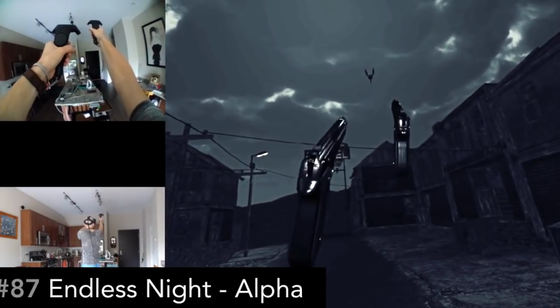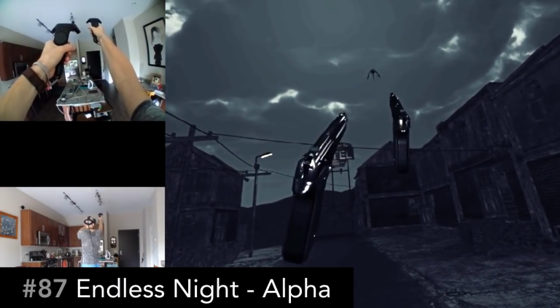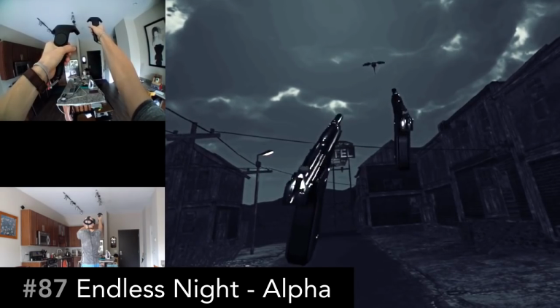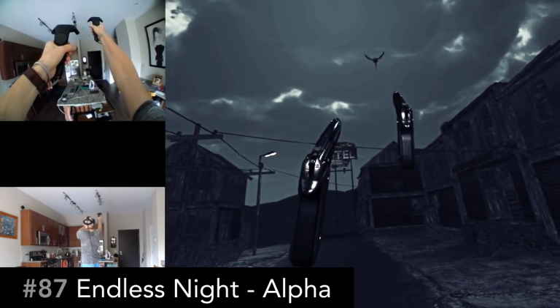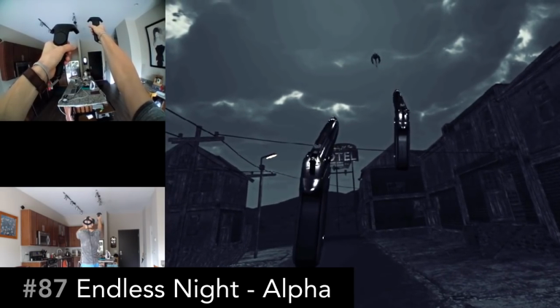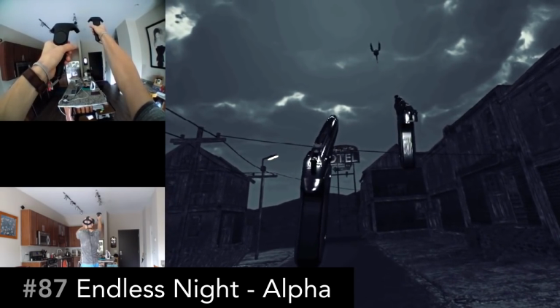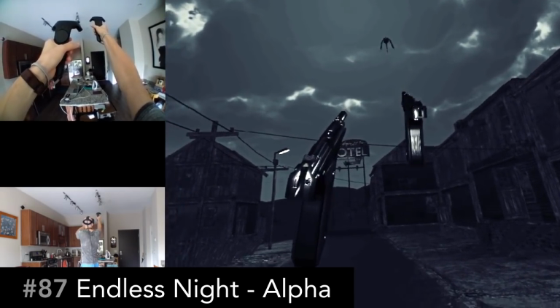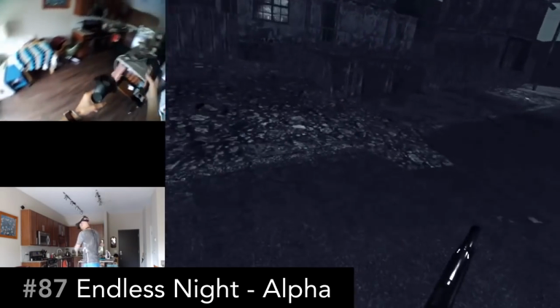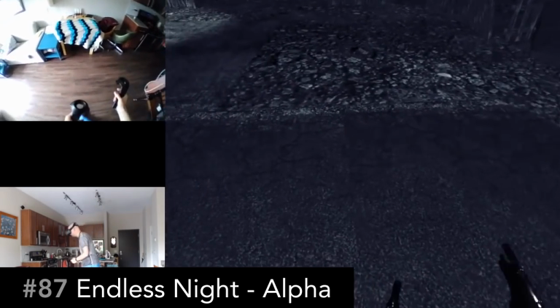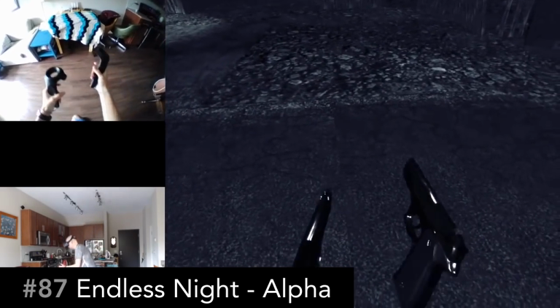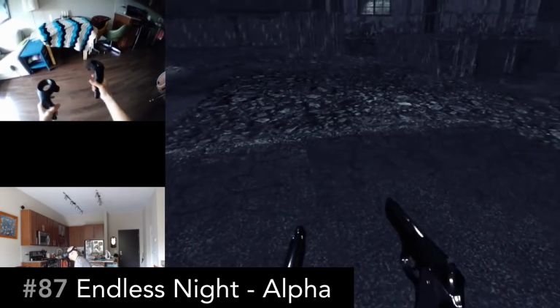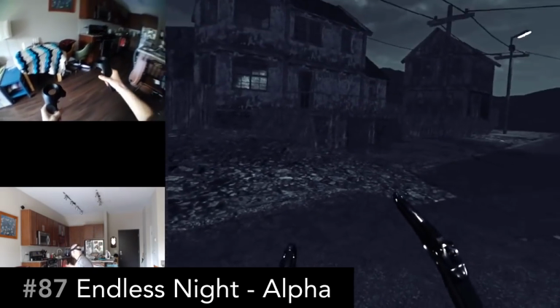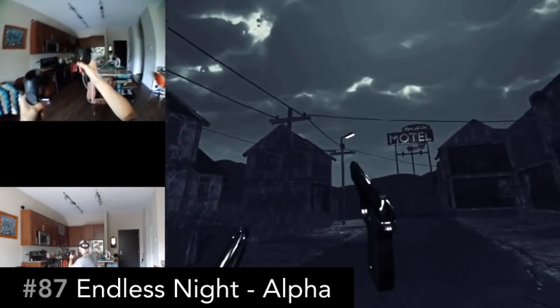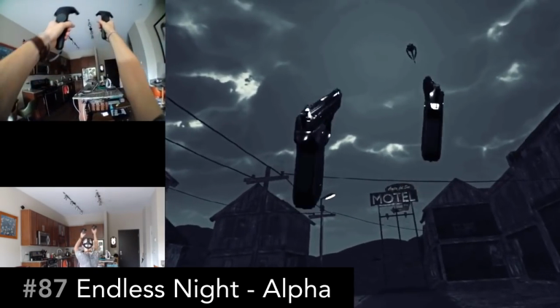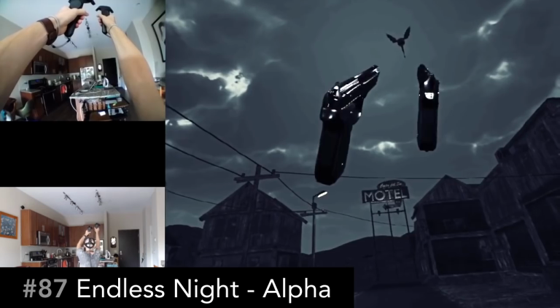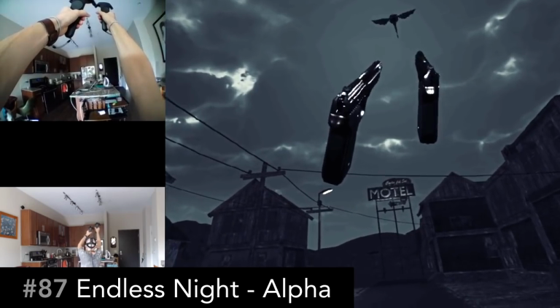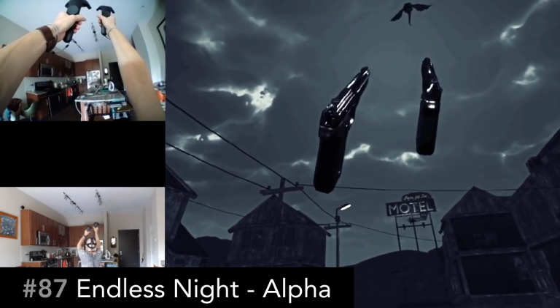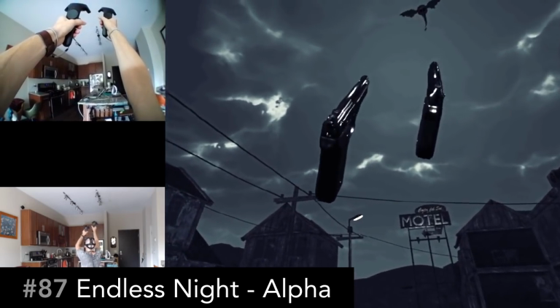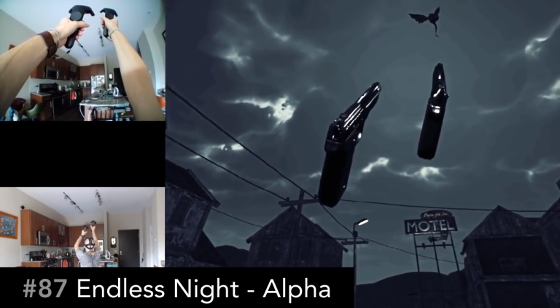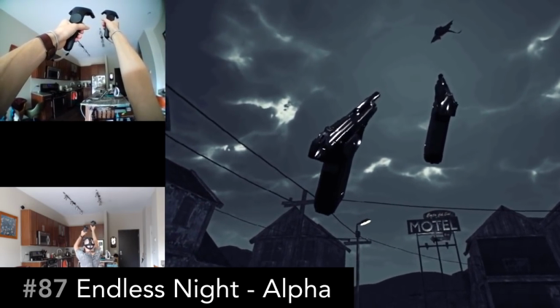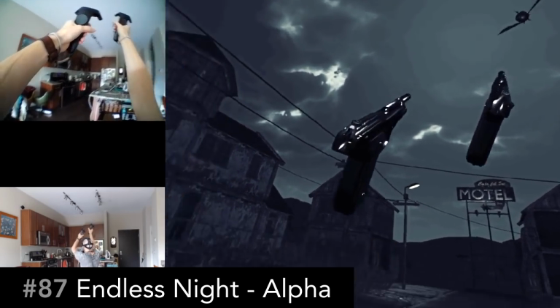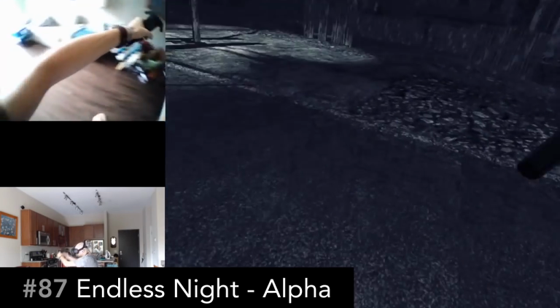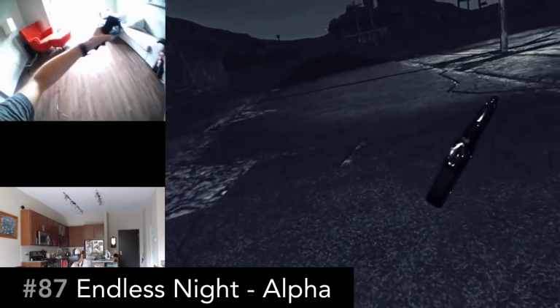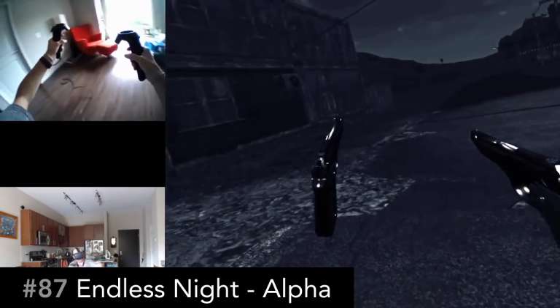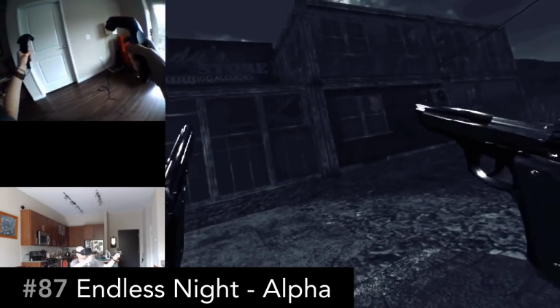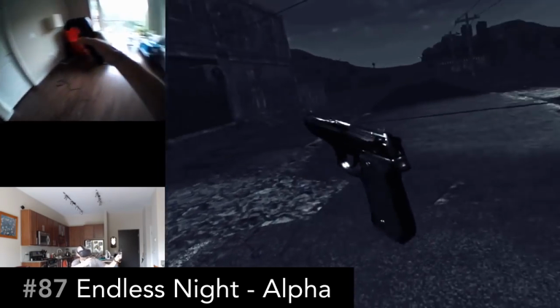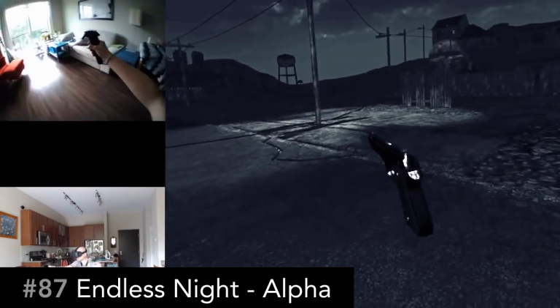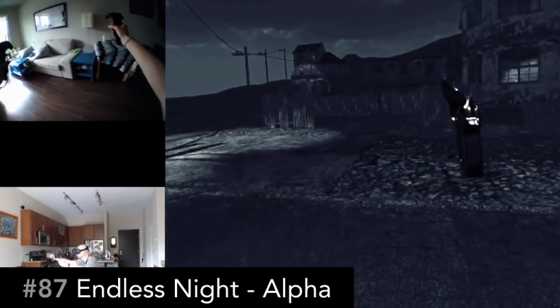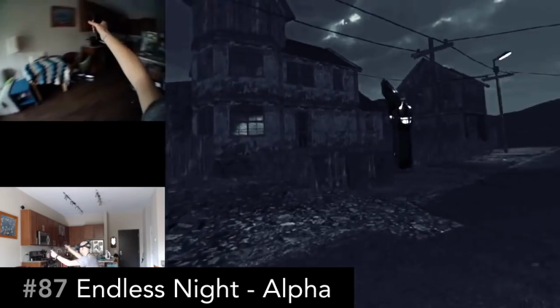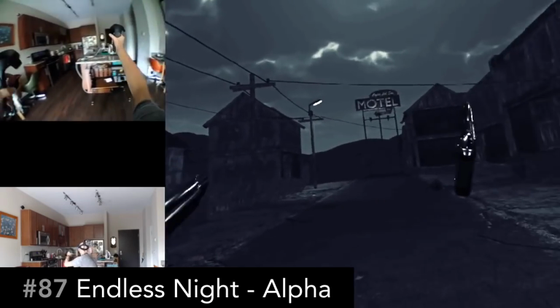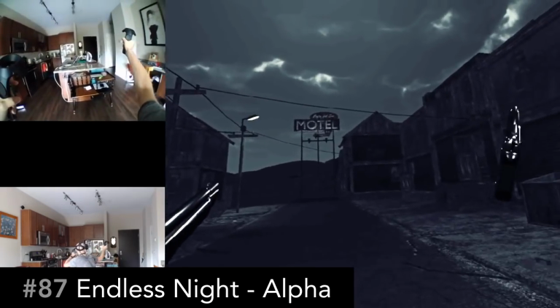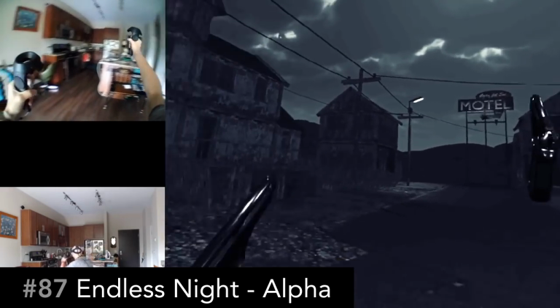Endless Night Alpha is a wave shooter with kind of a horror spooky theme. You've got ghouls and flying things and reapers coming at you. Be warned, though — Wave 2 does have spiders. That's when I had to quit.